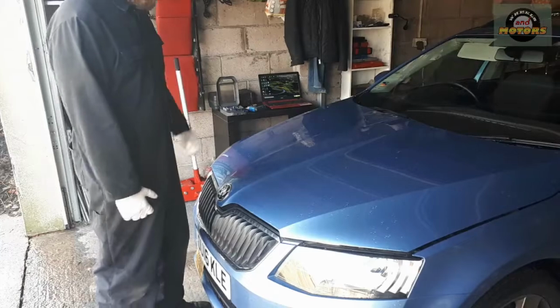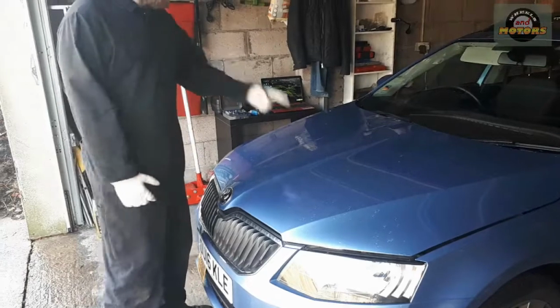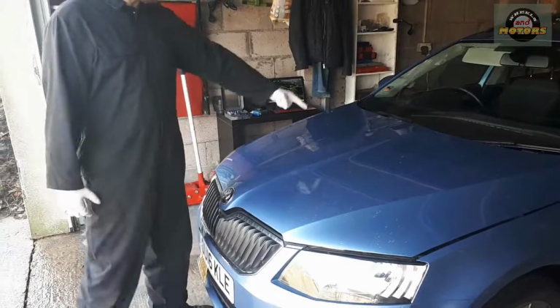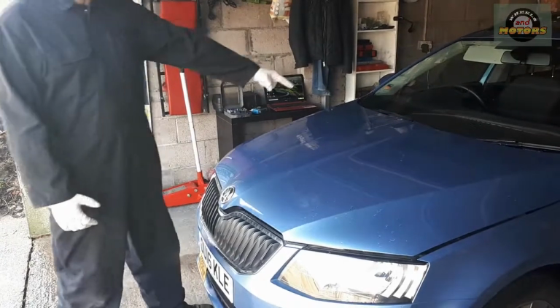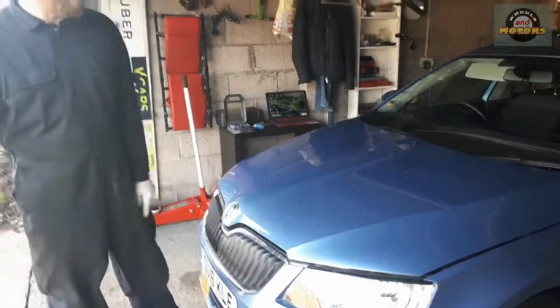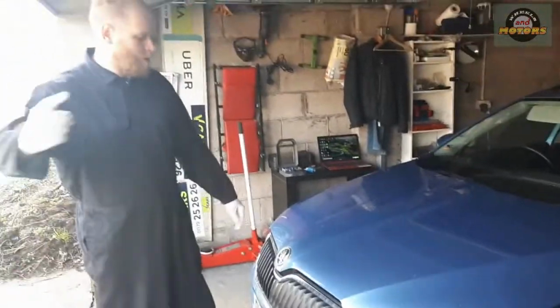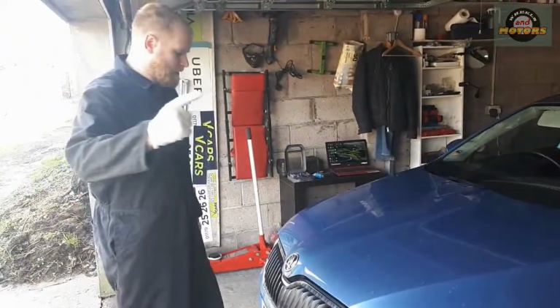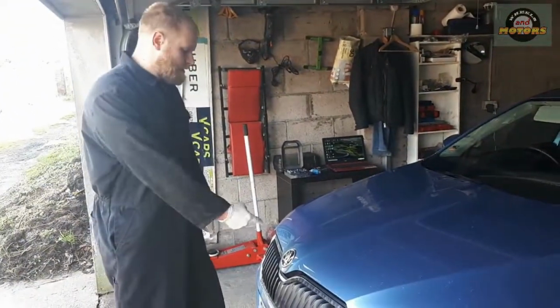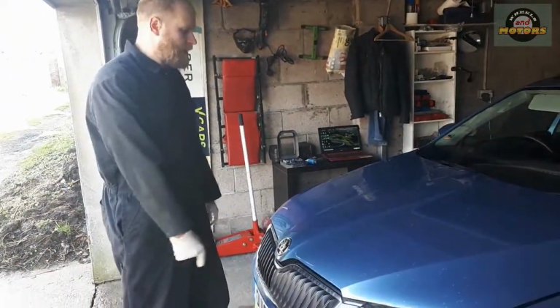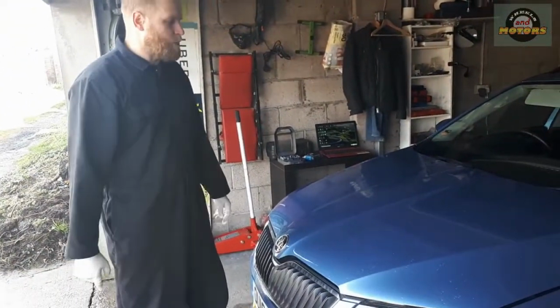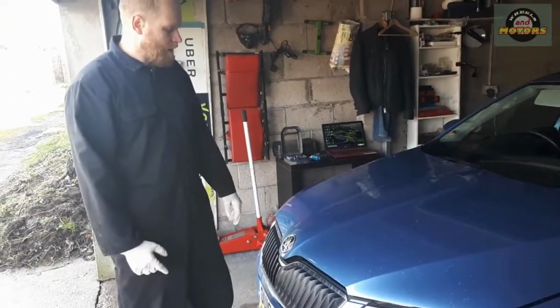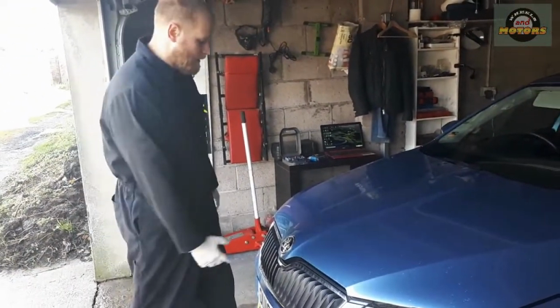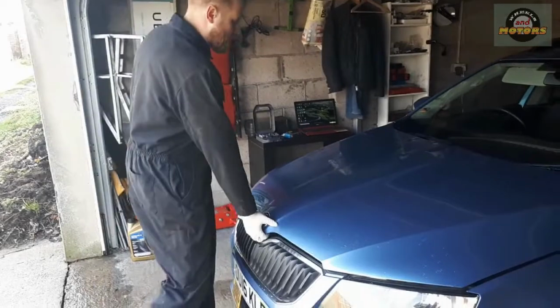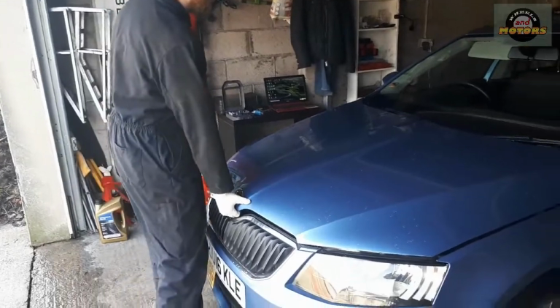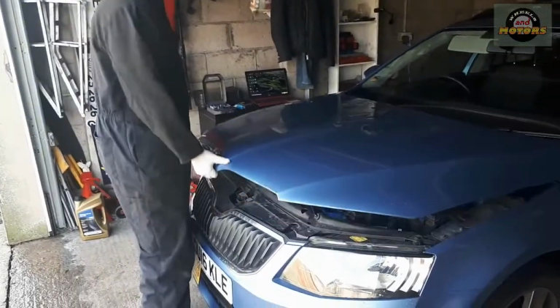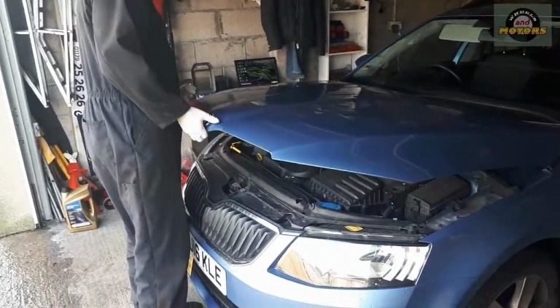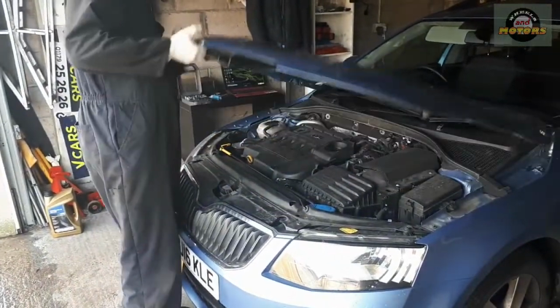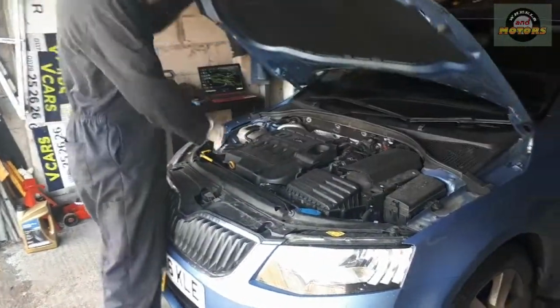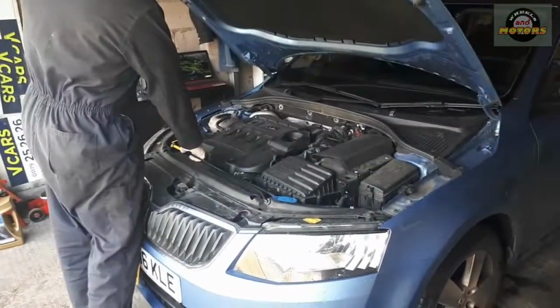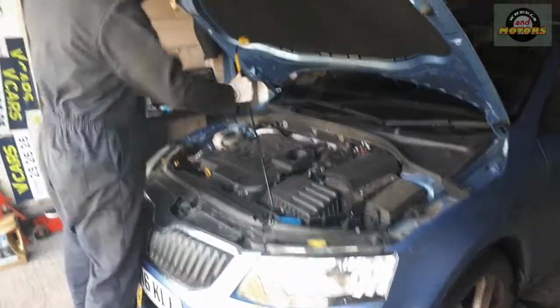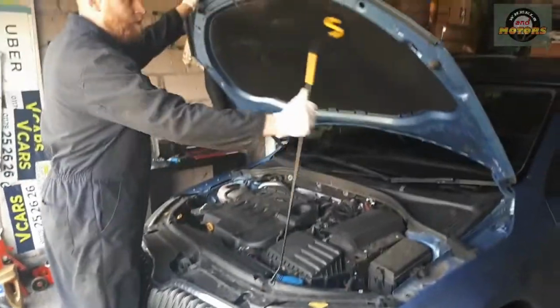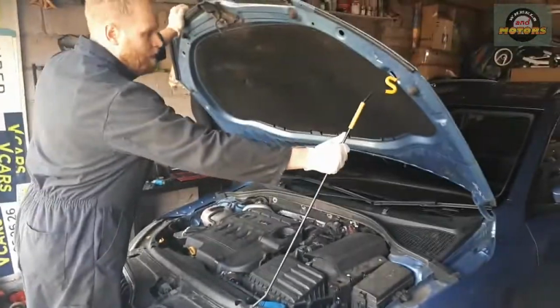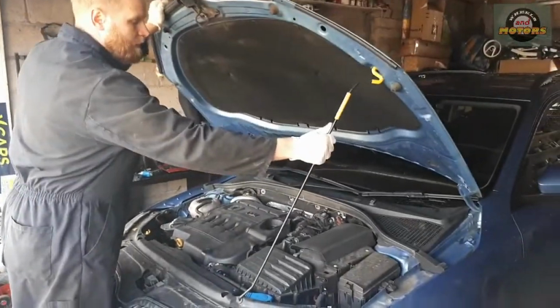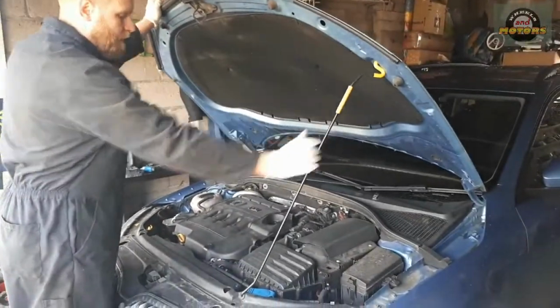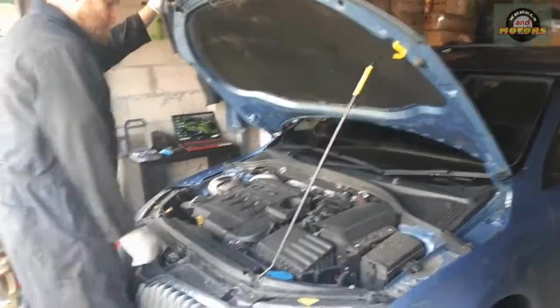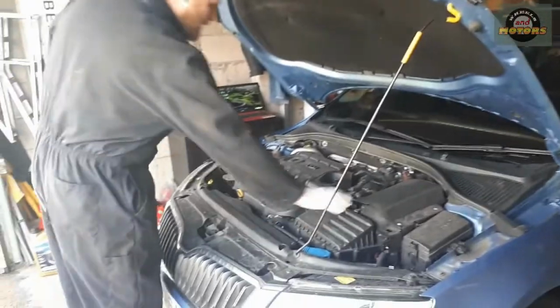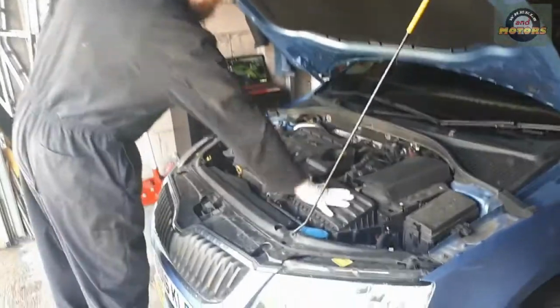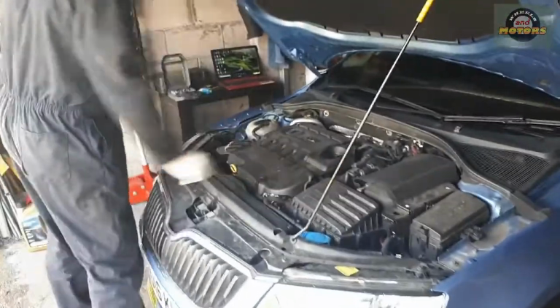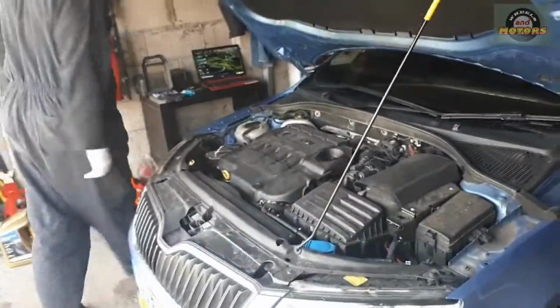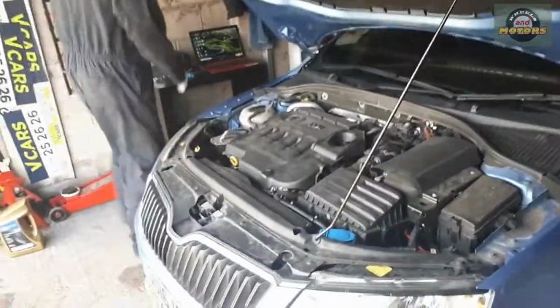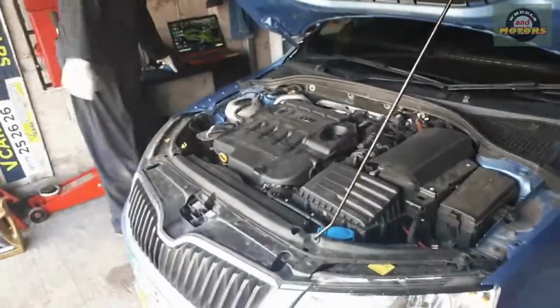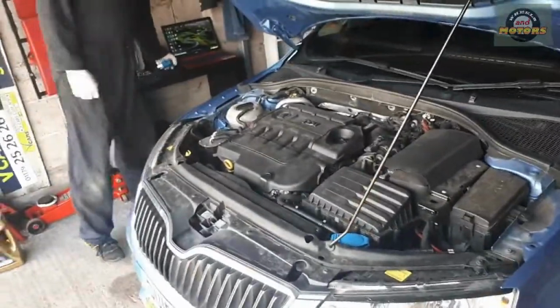Skoda Octavia Mark III — this particular one is a 2016 1.6 TDI. This video will show you how to change the air filter. The air filter is just here; it's very easy to access.